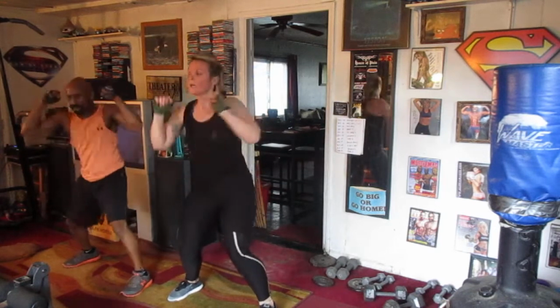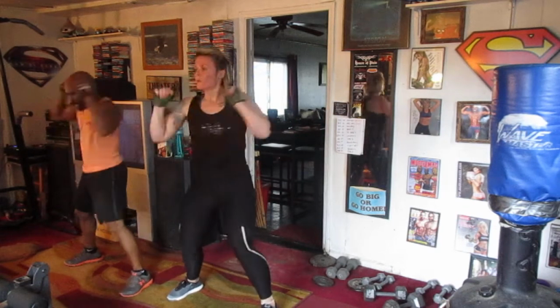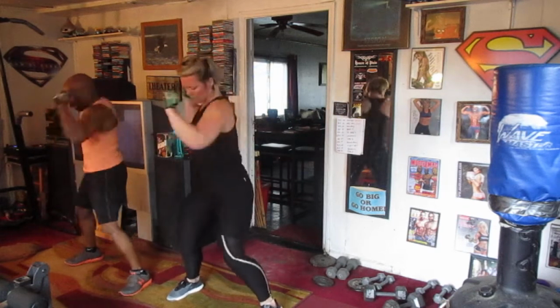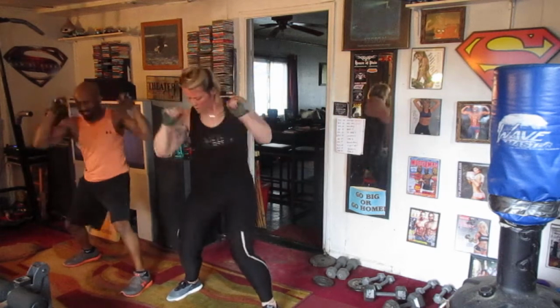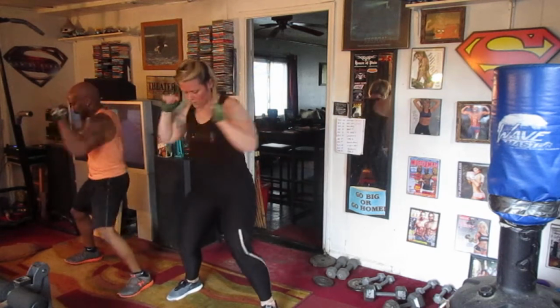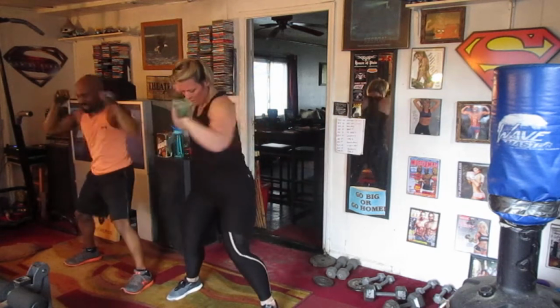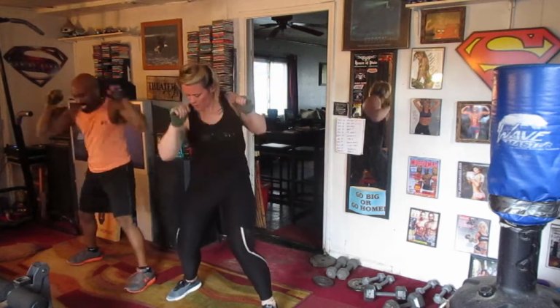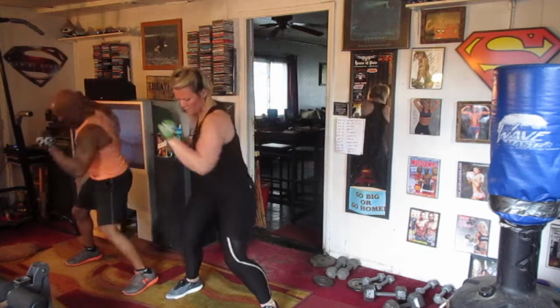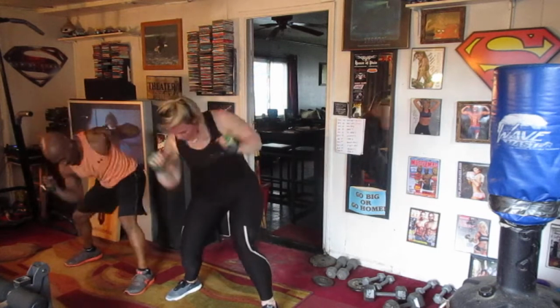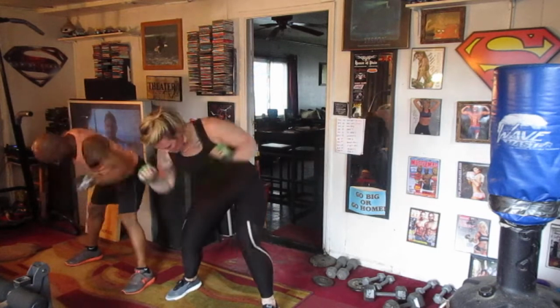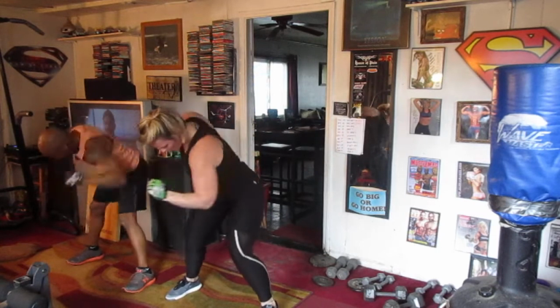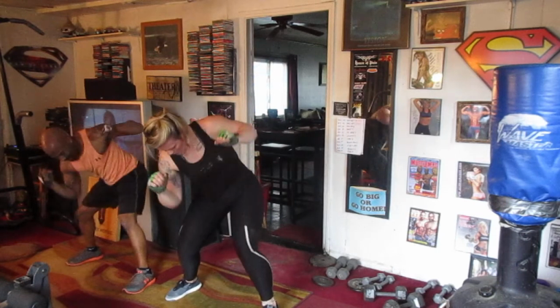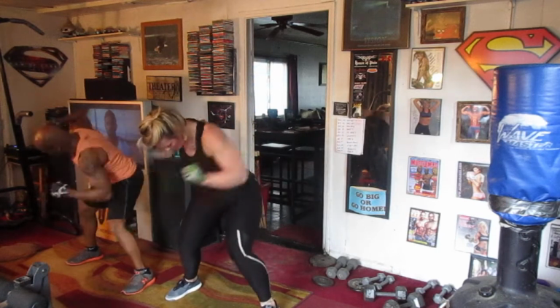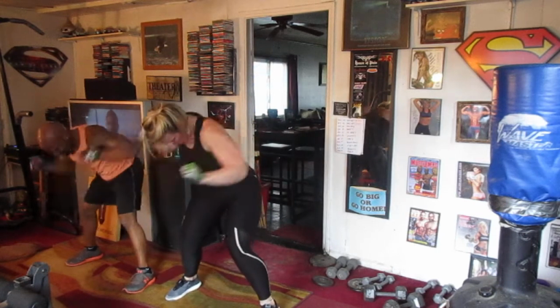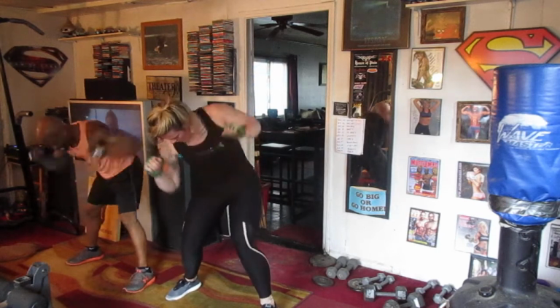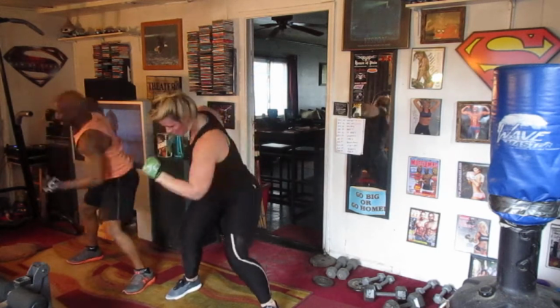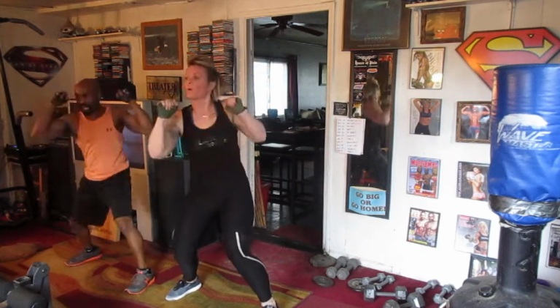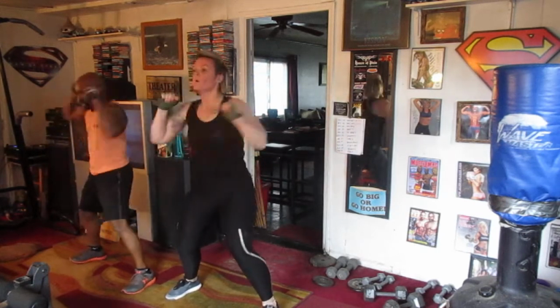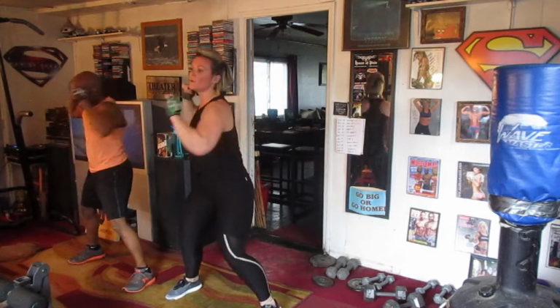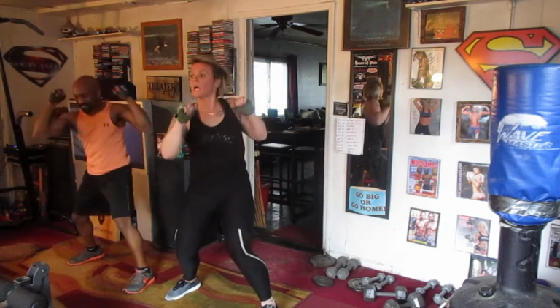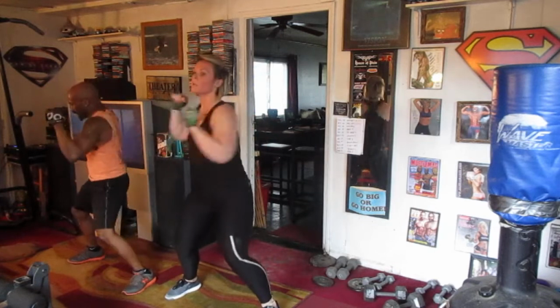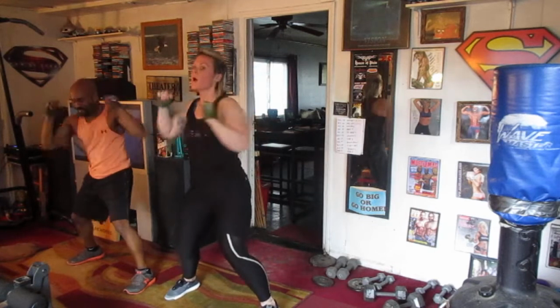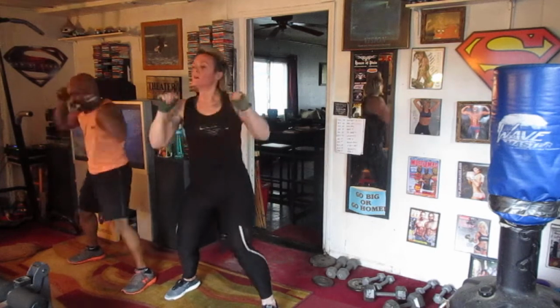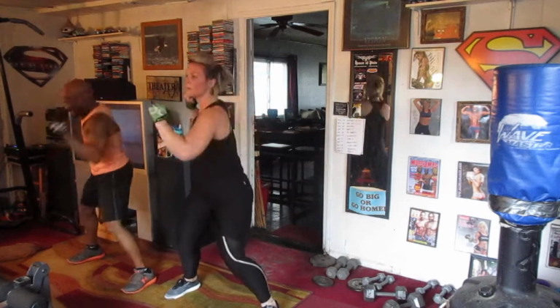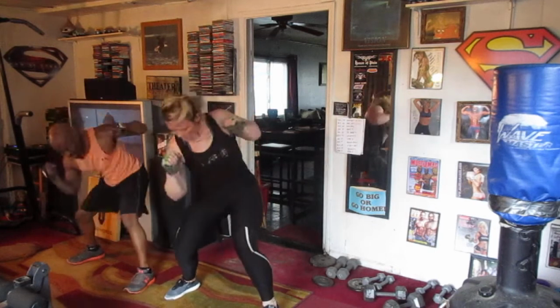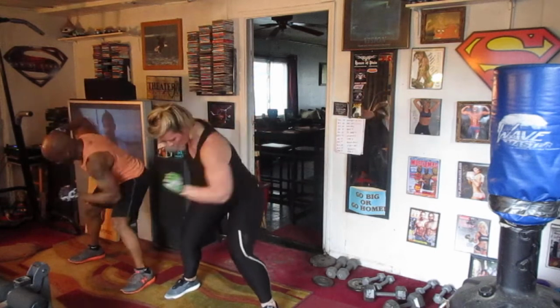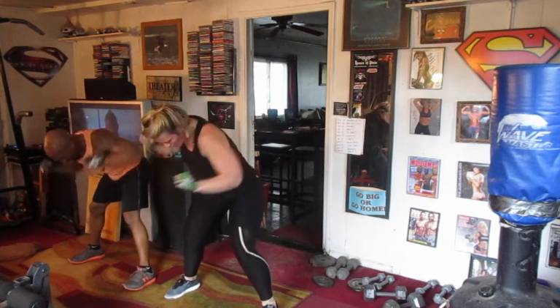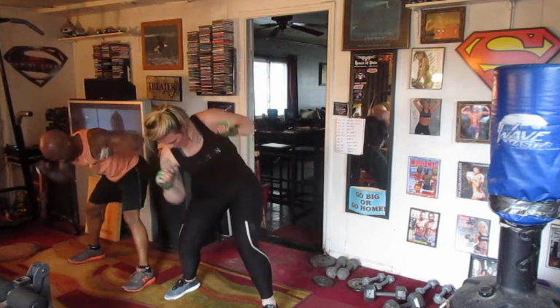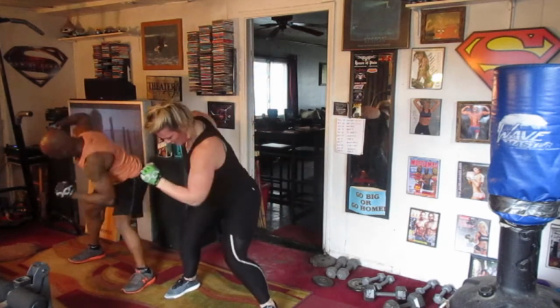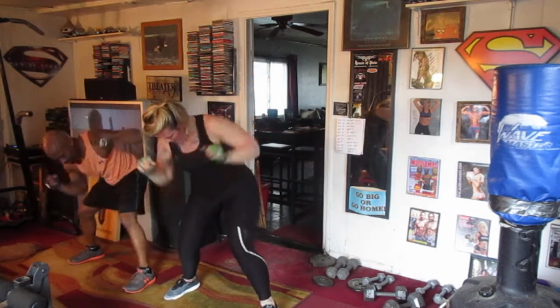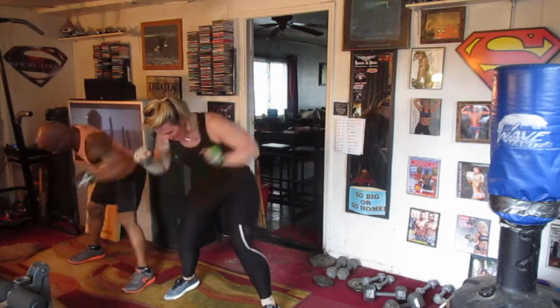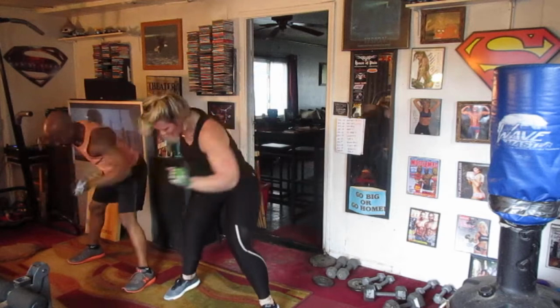Turn it in. 2, 3, 4, 5, 6, 7, 8, 9, 10. Turn it in. 1, 2, 3, 4, 5, 6, 7, 8, 9, 10. Turn it in — 2, 3, 4, 5, 6, 7, 8, 9, 10. Turn it in — 2, 3, 4, 6, 8, 9, 10.